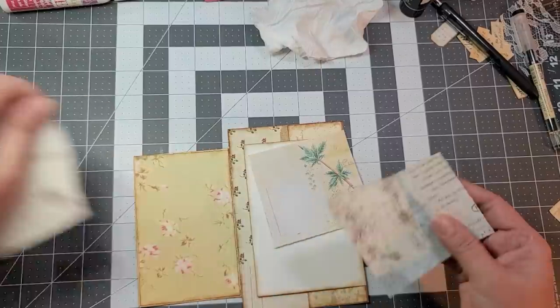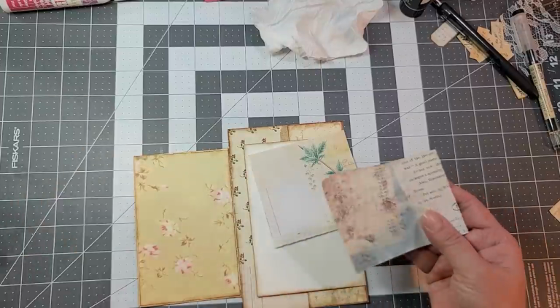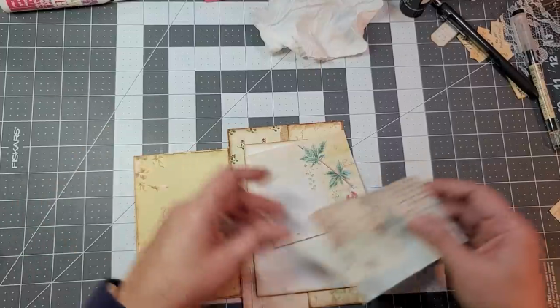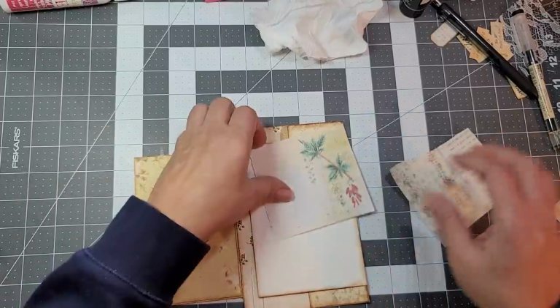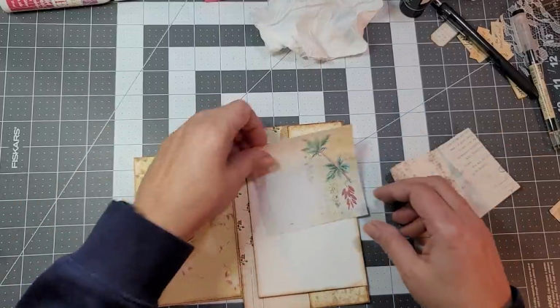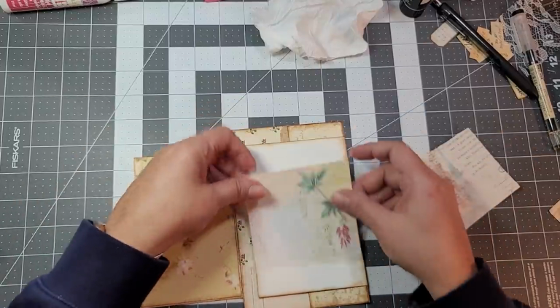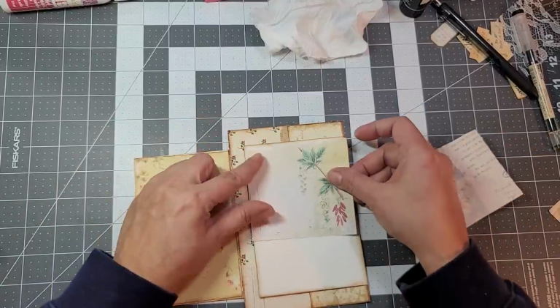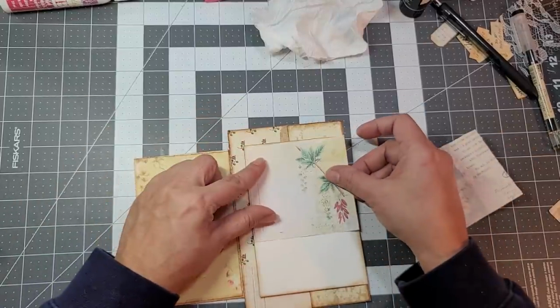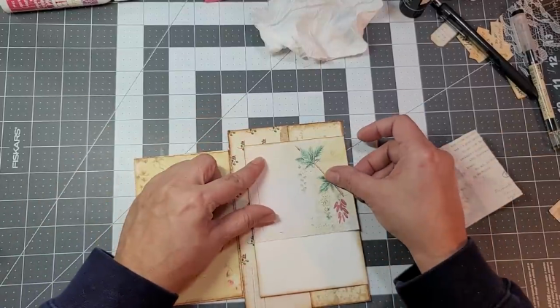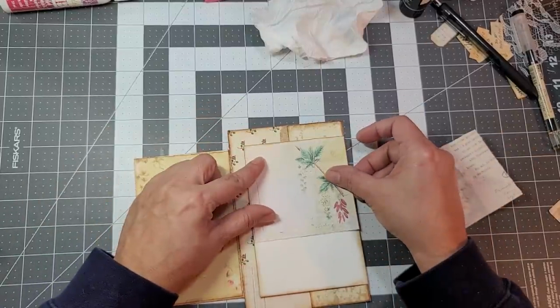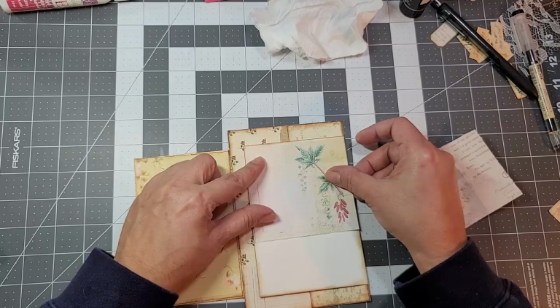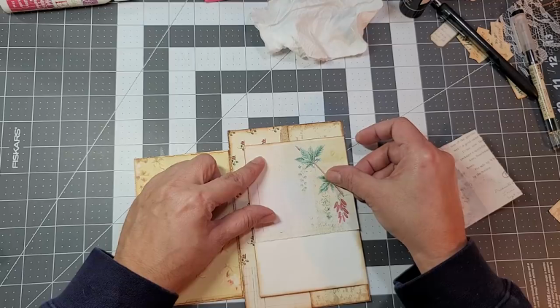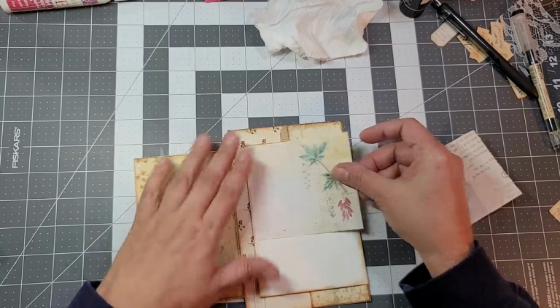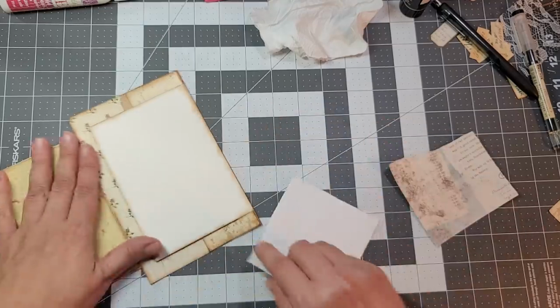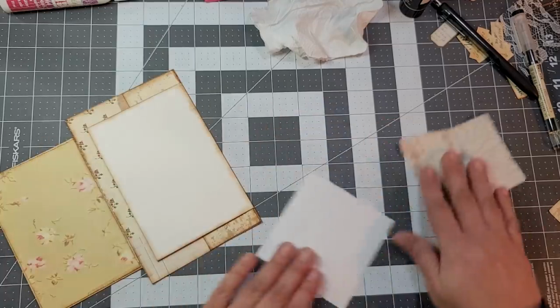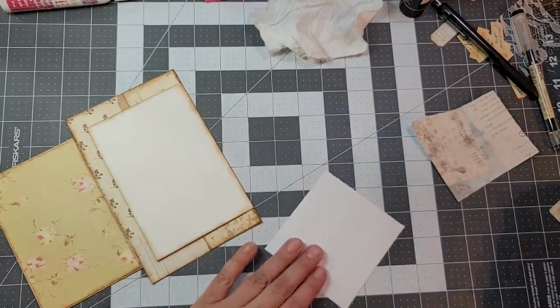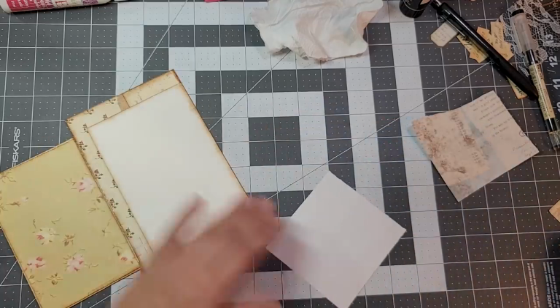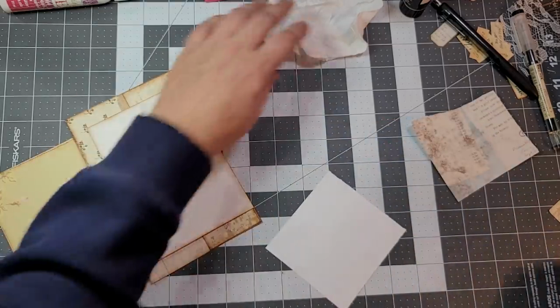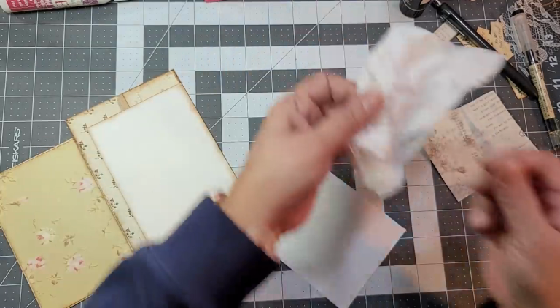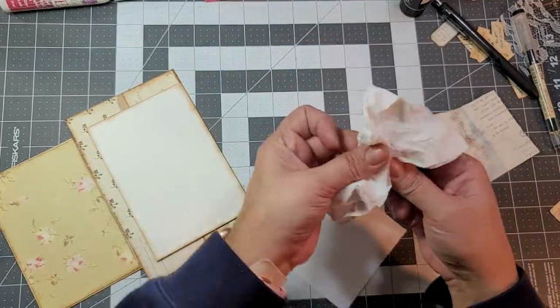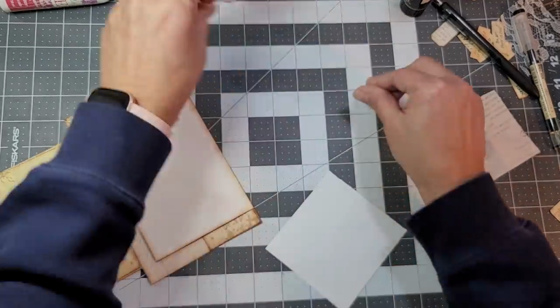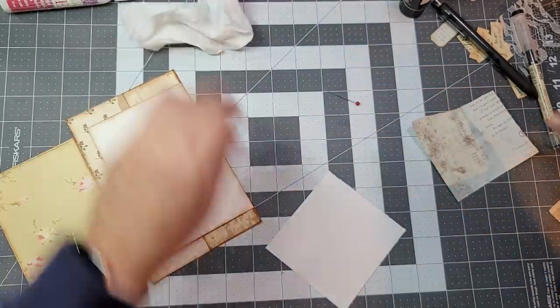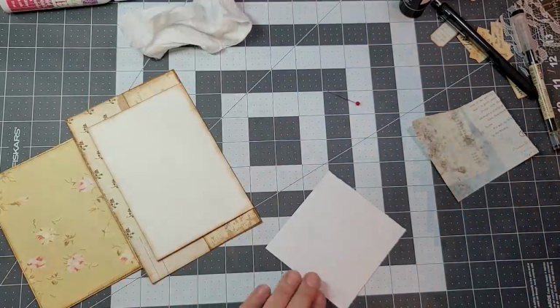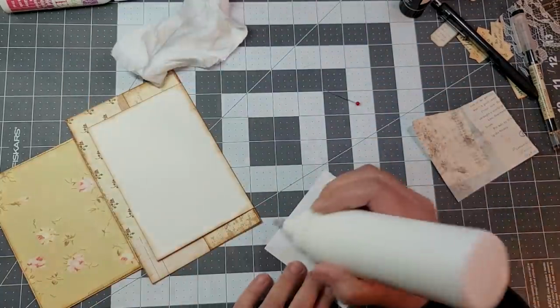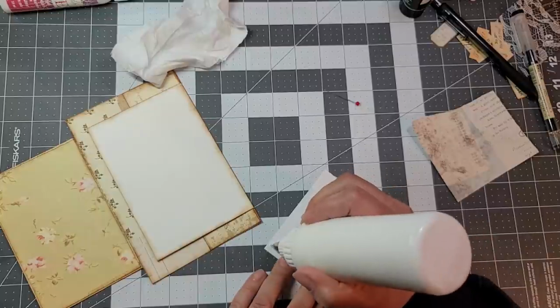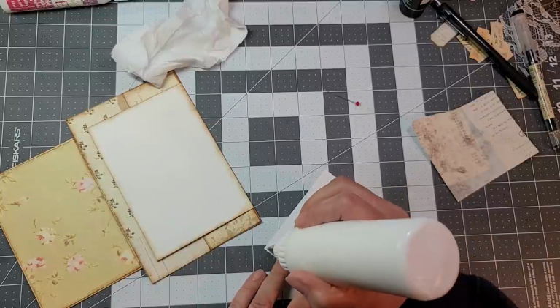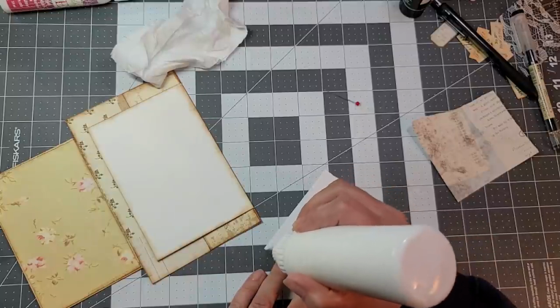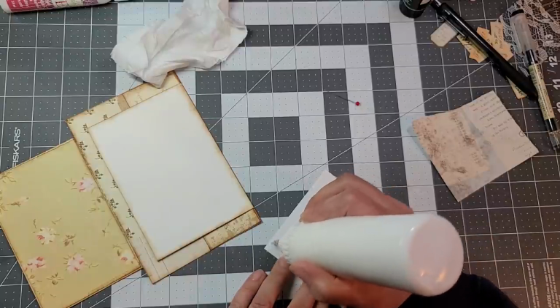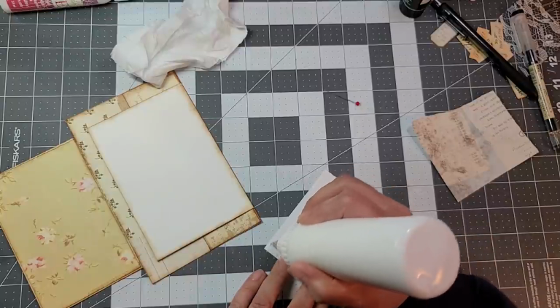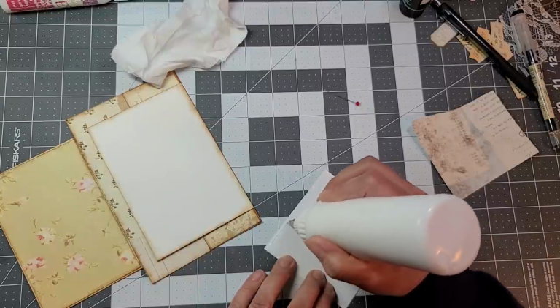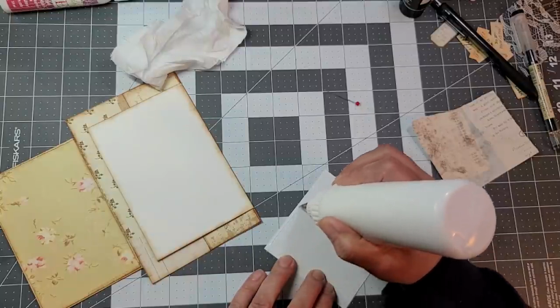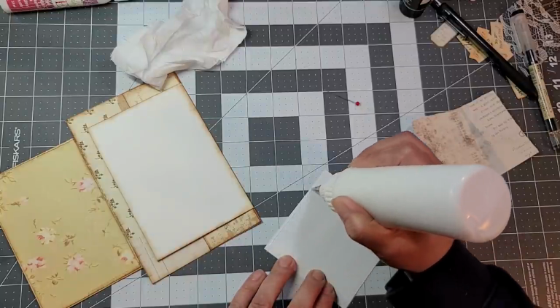I do like the torn look, but I think this one I'm just going to set it down. To make sure I do this faster, I'm going to use my glue instead of my glue stick.